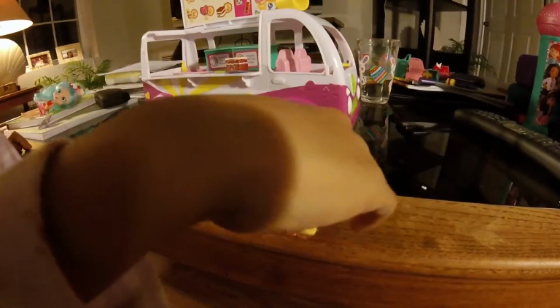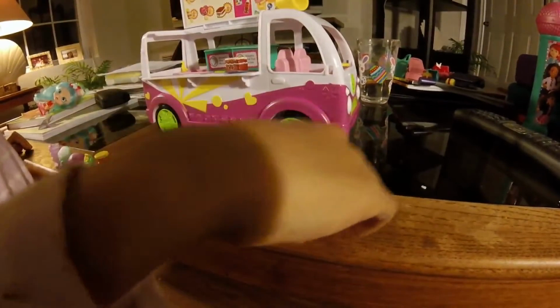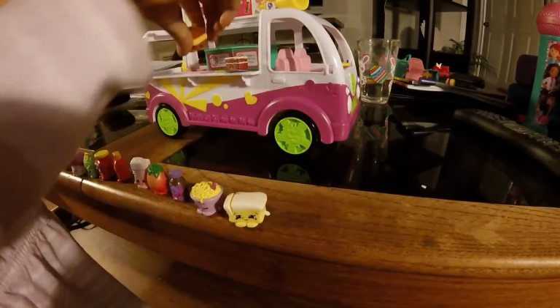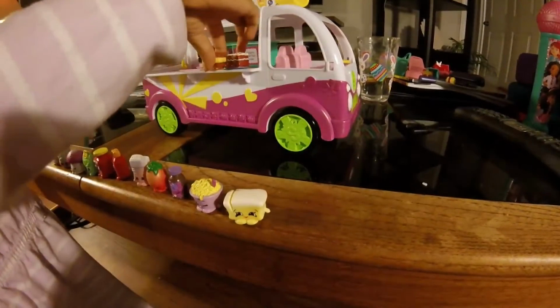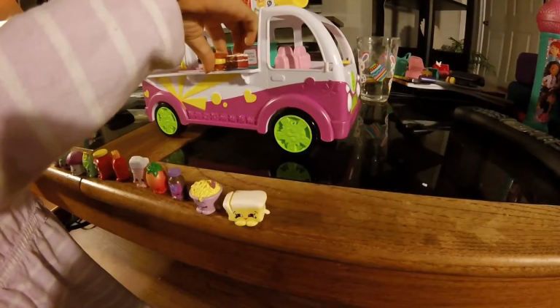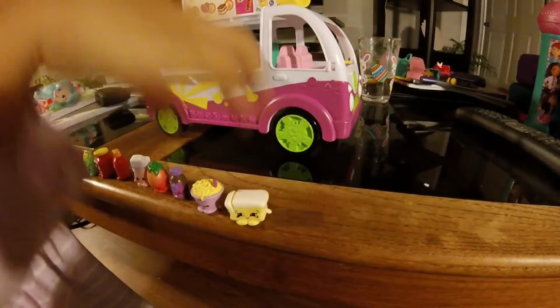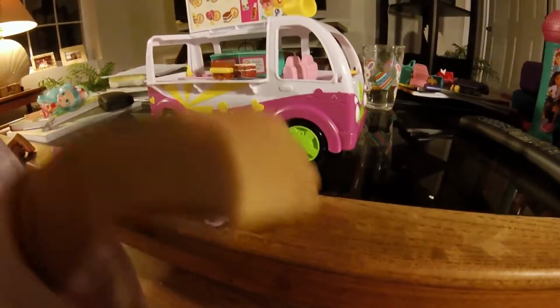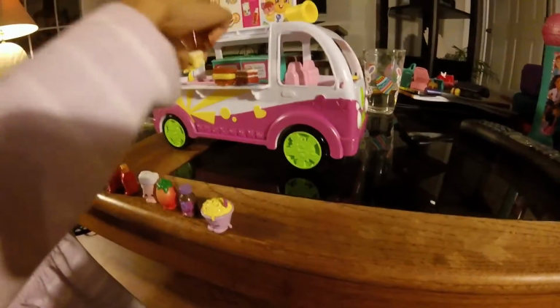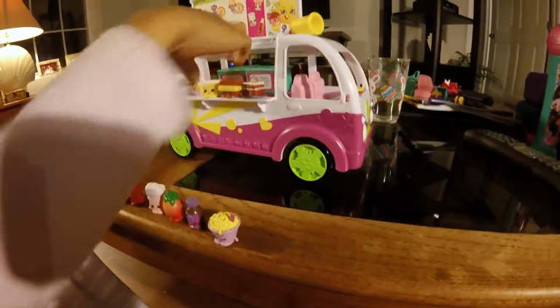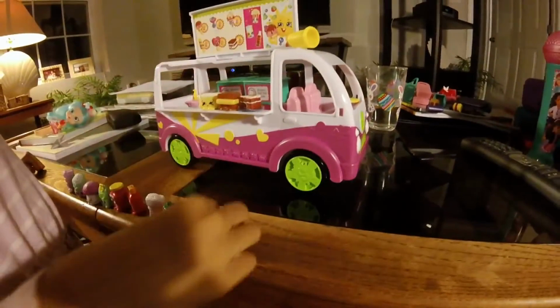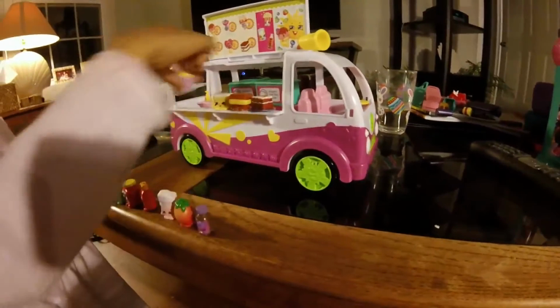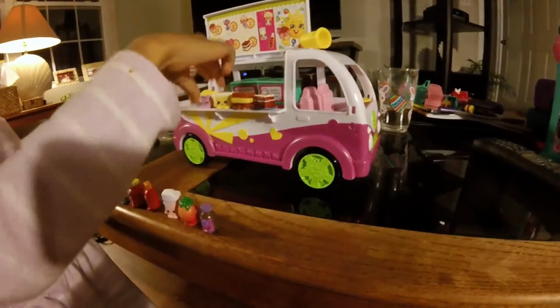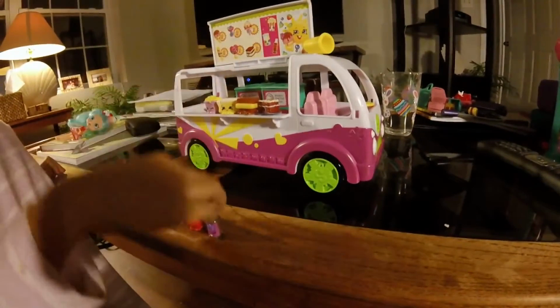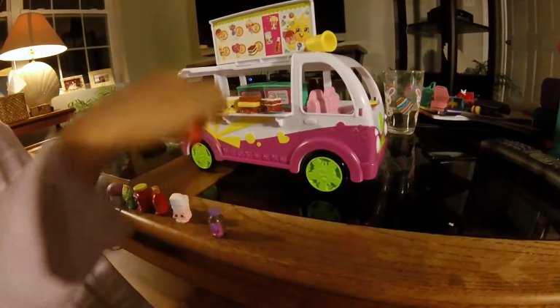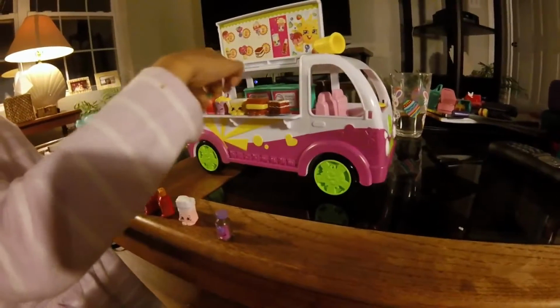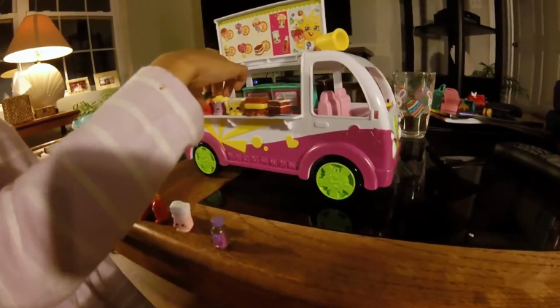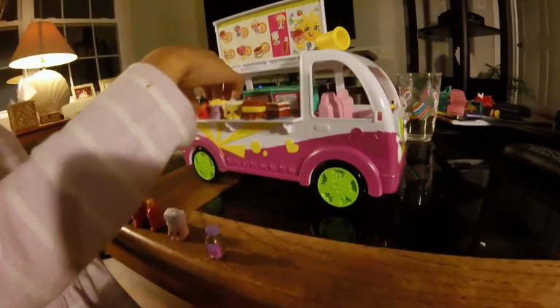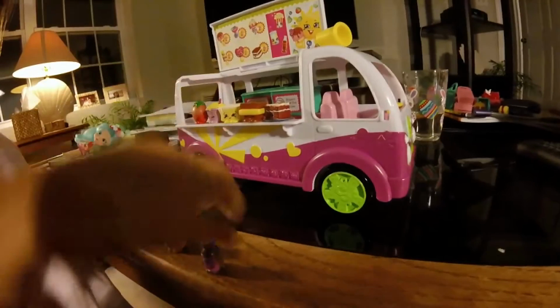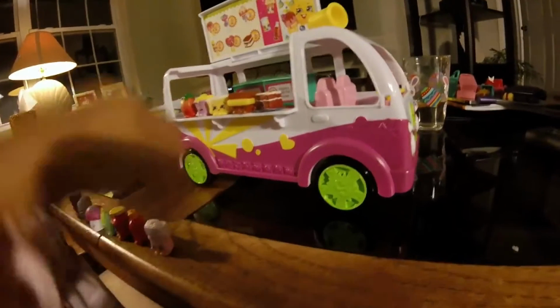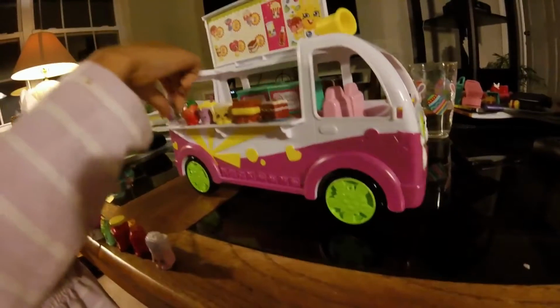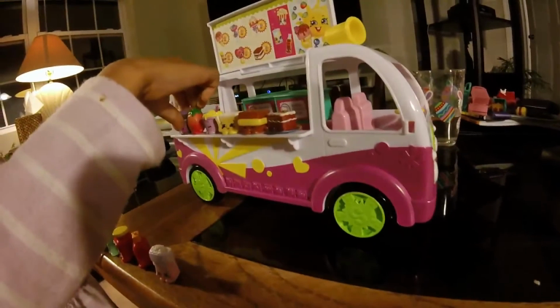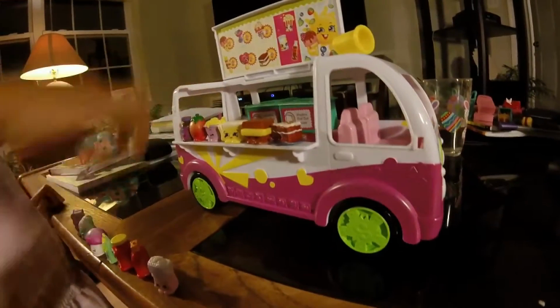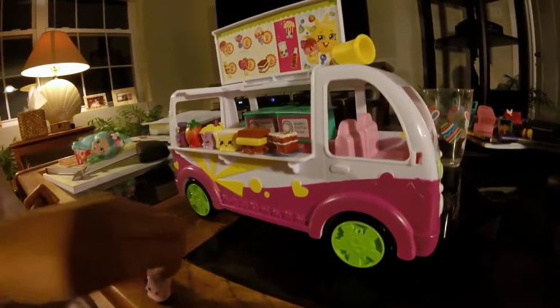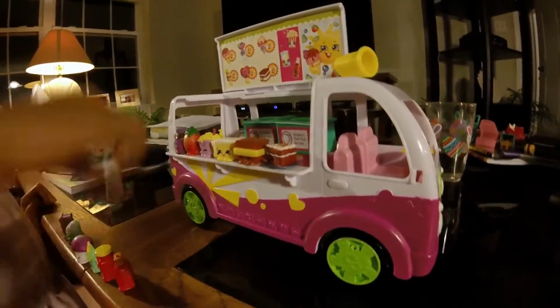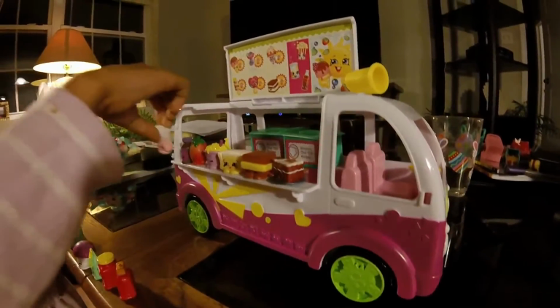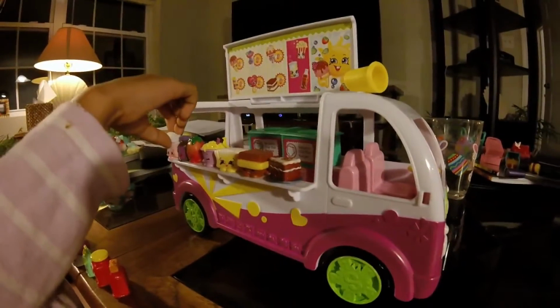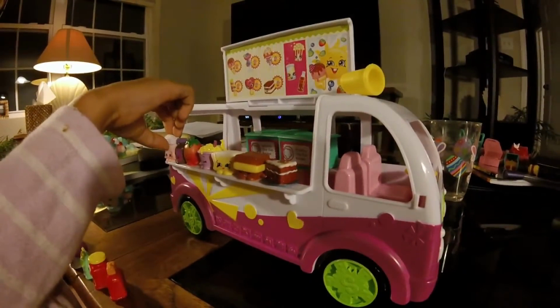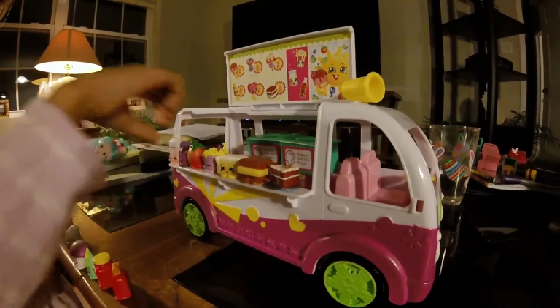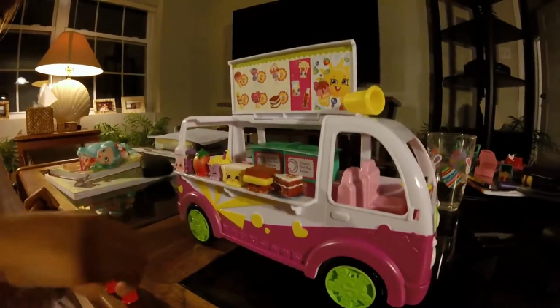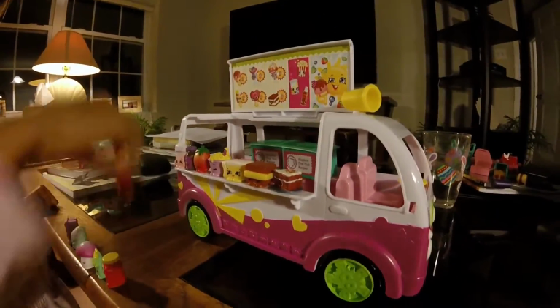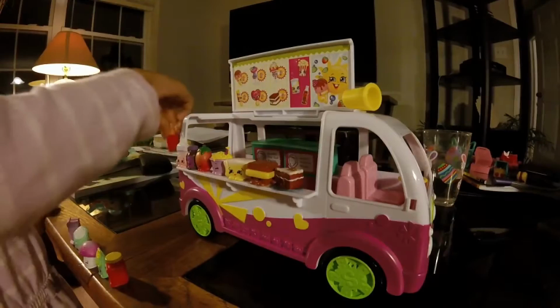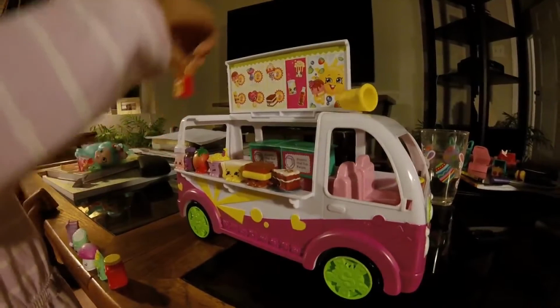Now I'm going to put them all in my ice cream cup. Yay!